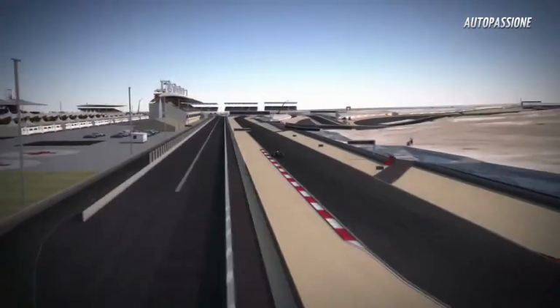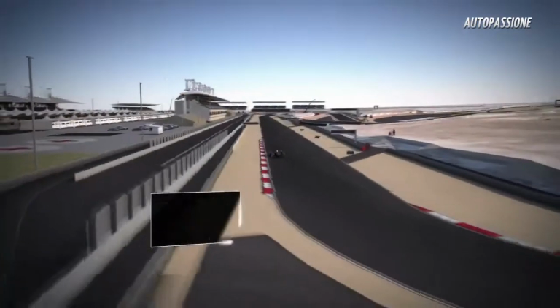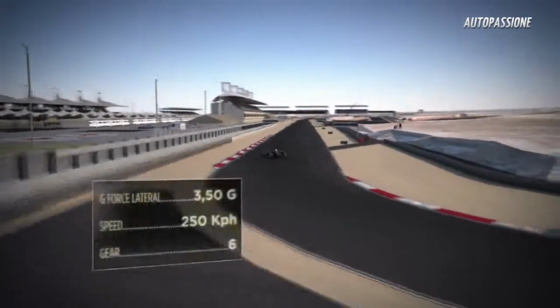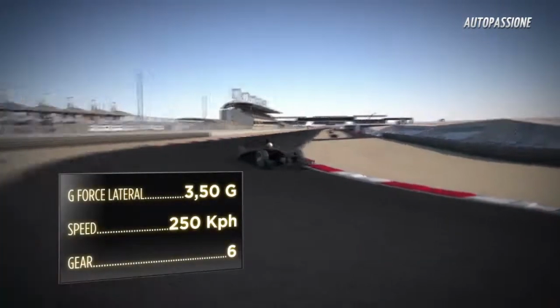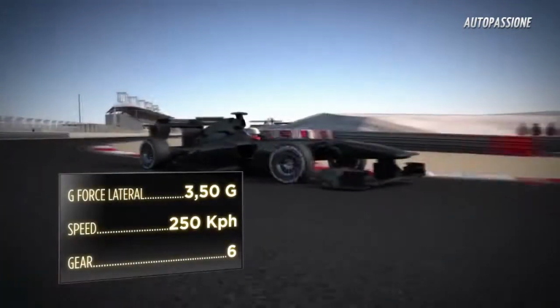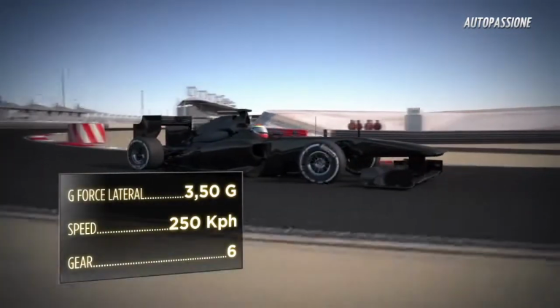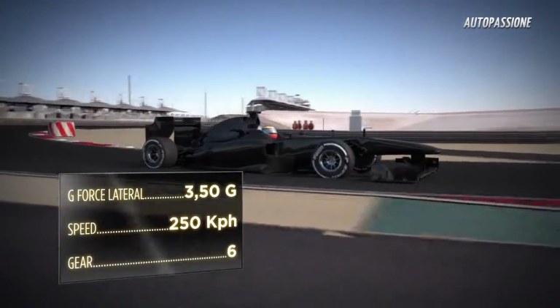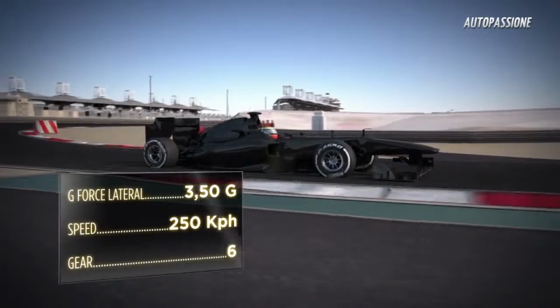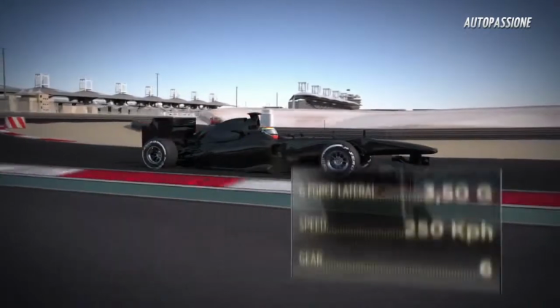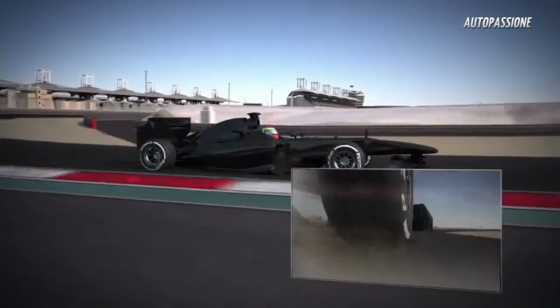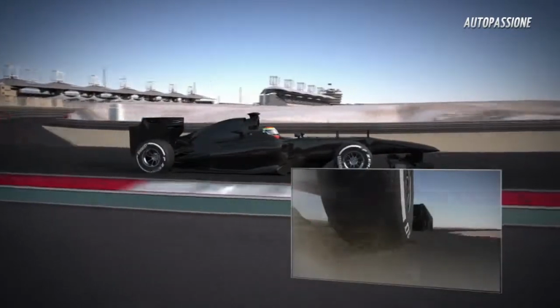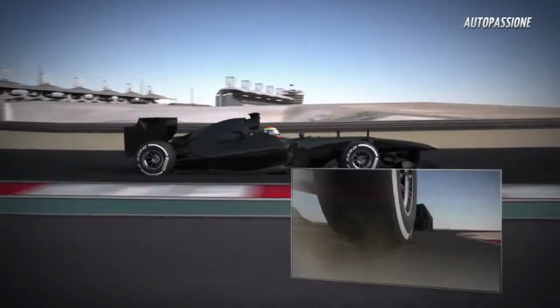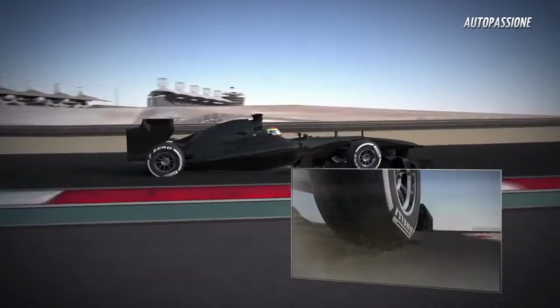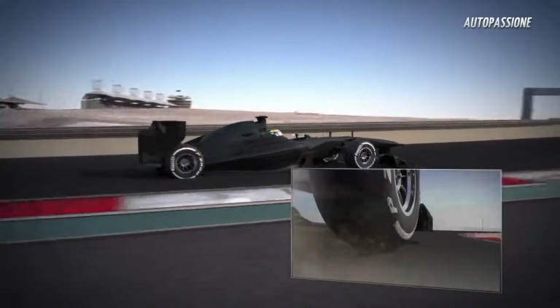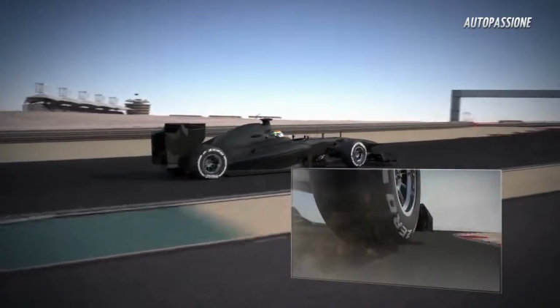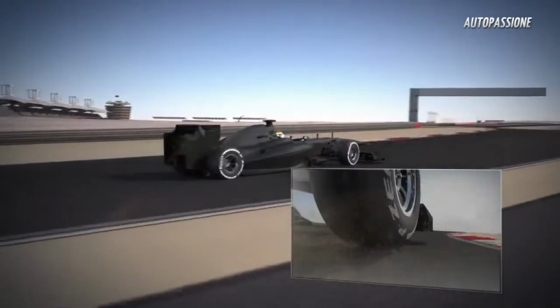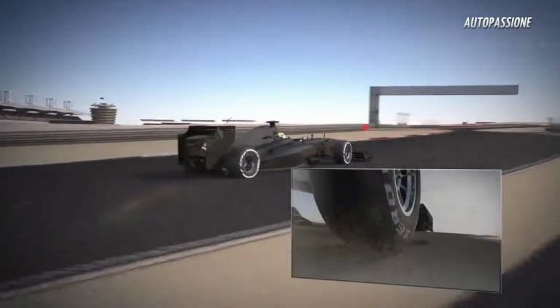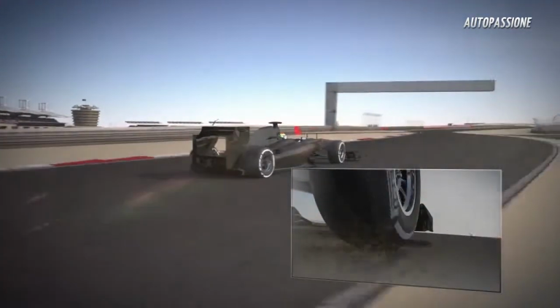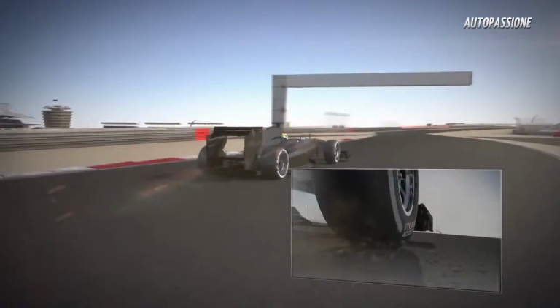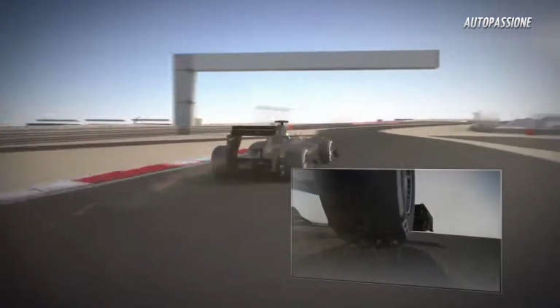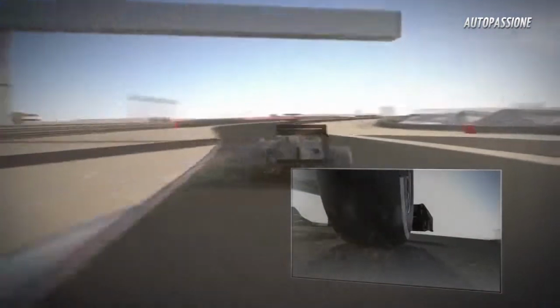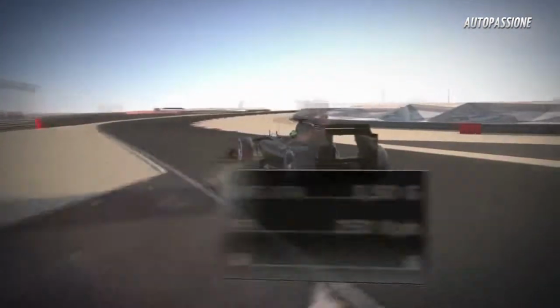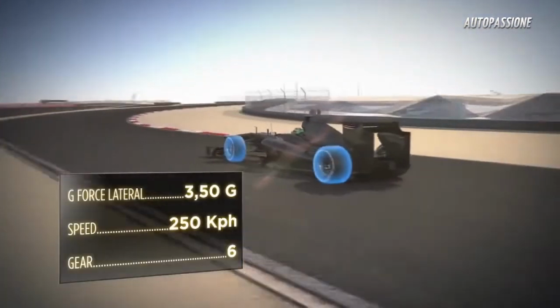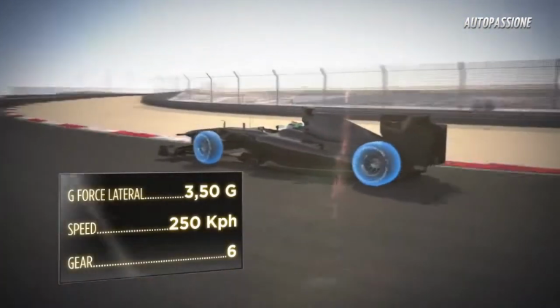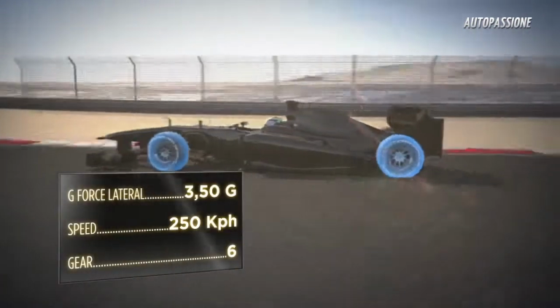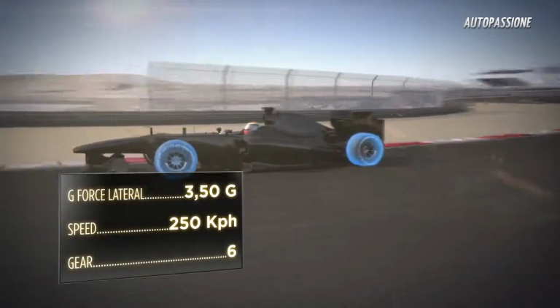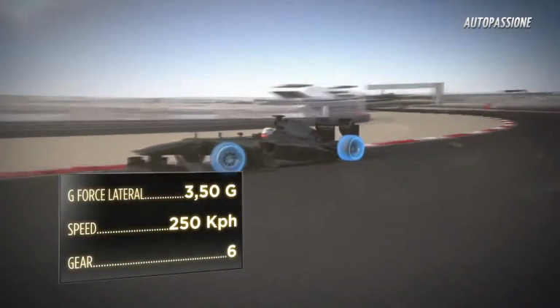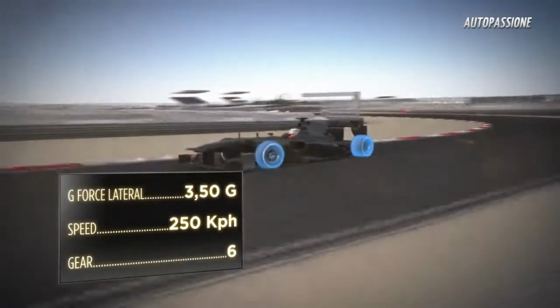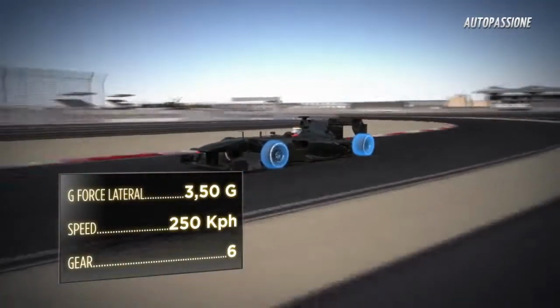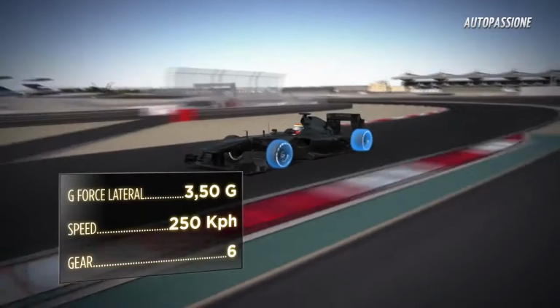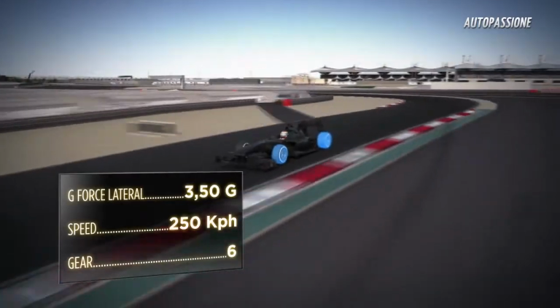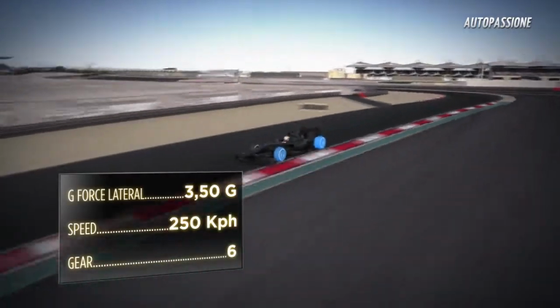Turns 11 and 12 are taken in rapid succession at 250 kph. The sand destabilizes the car's grip and road holding. The combination of the grip from the tires and aerodynamic loading stops the car from sliding sideways and helps the teams to find the best setup.